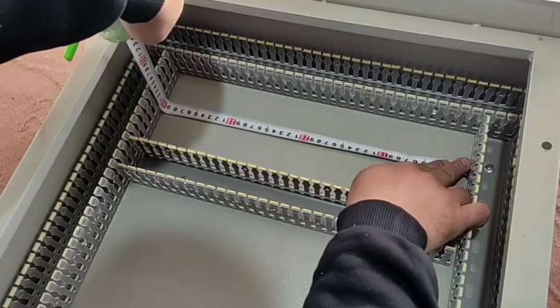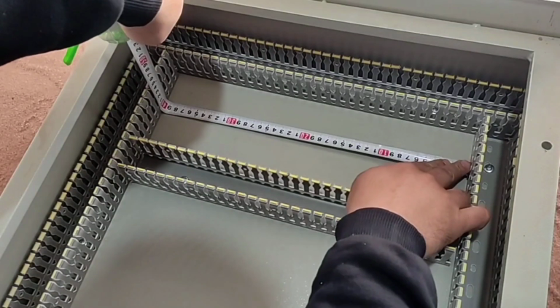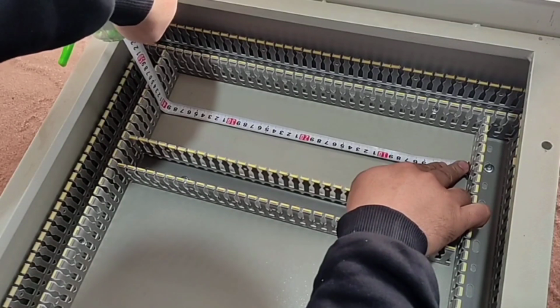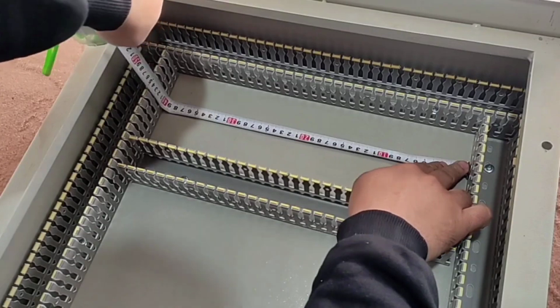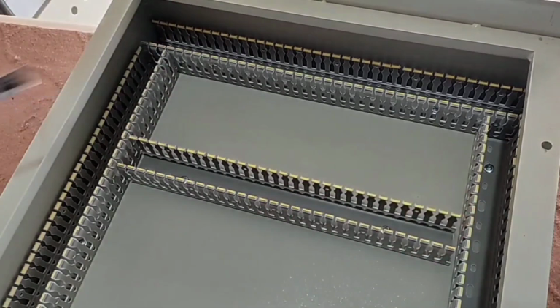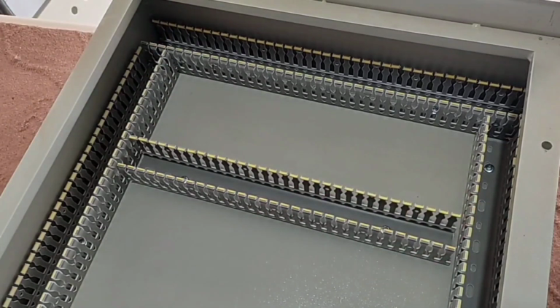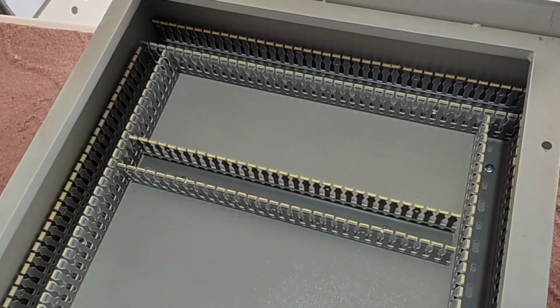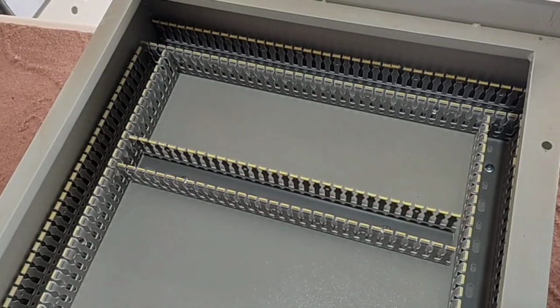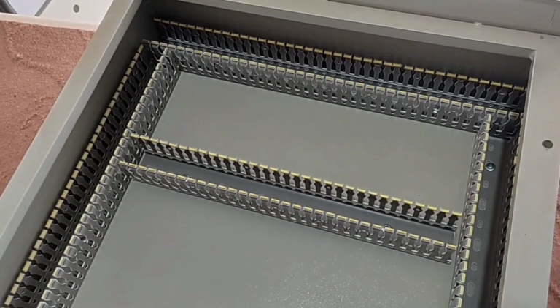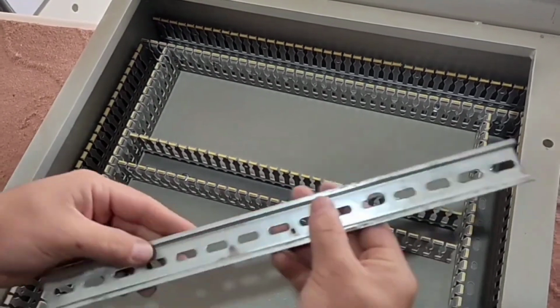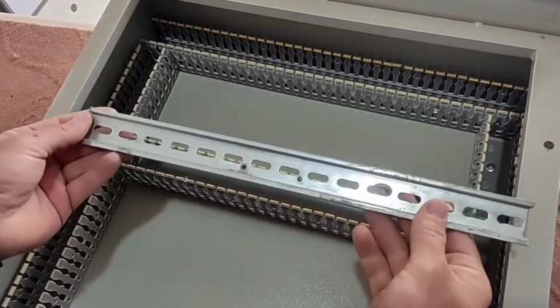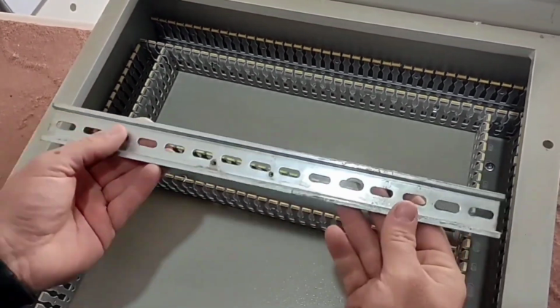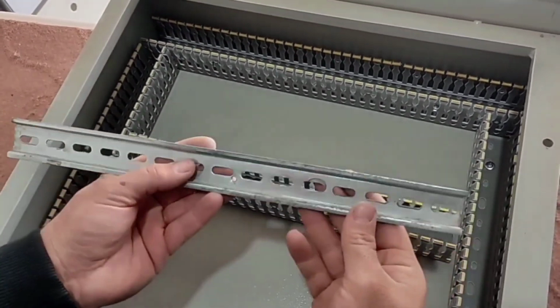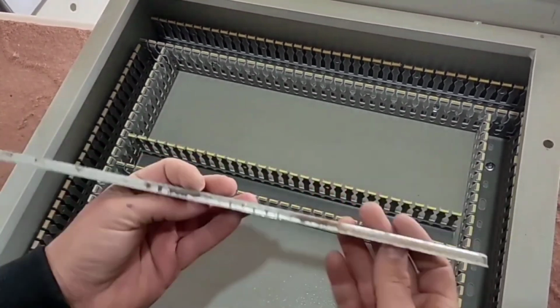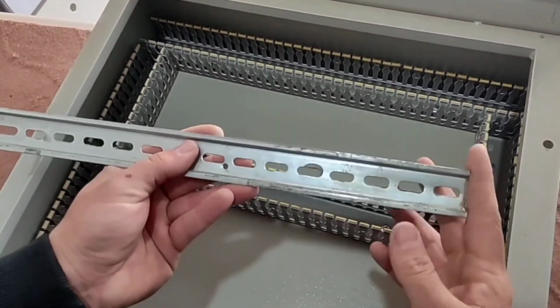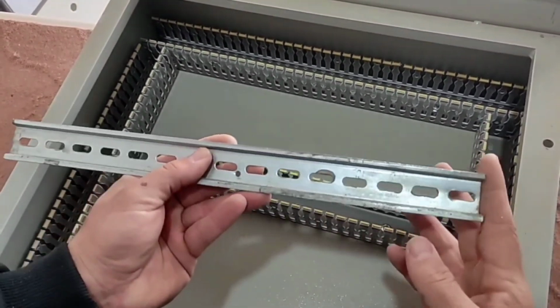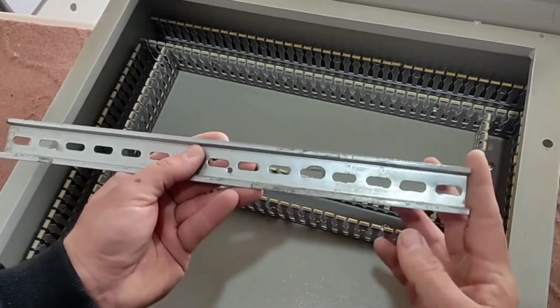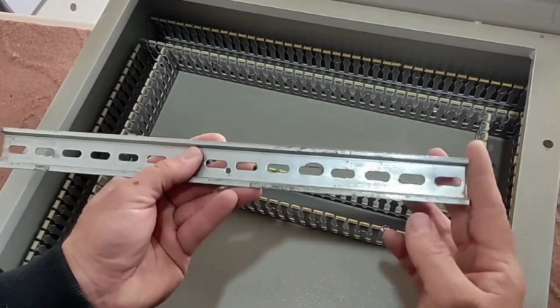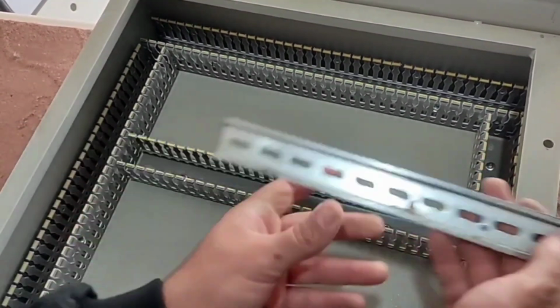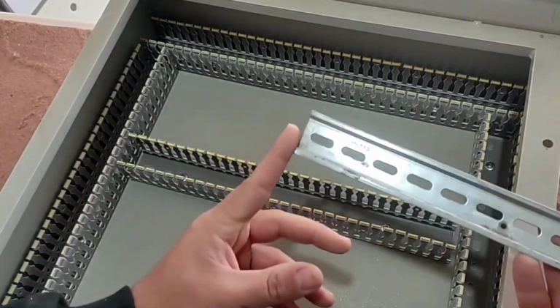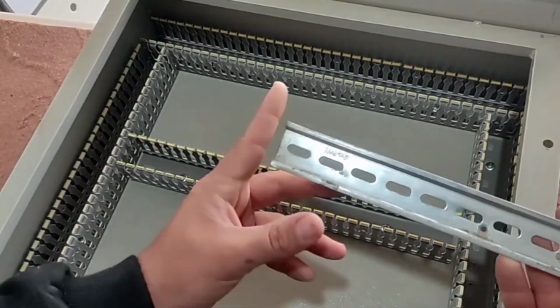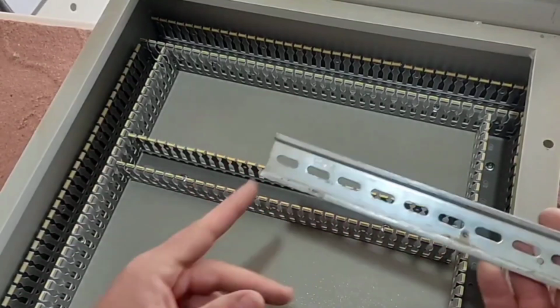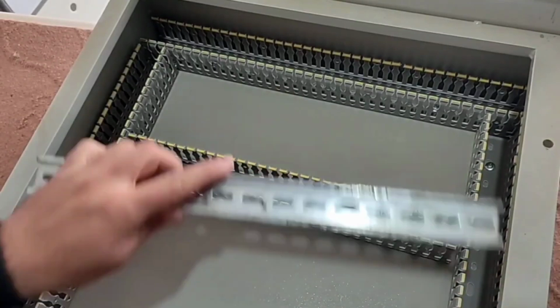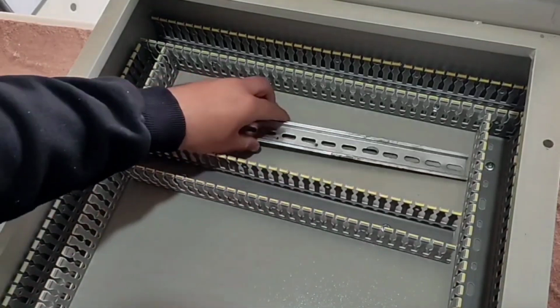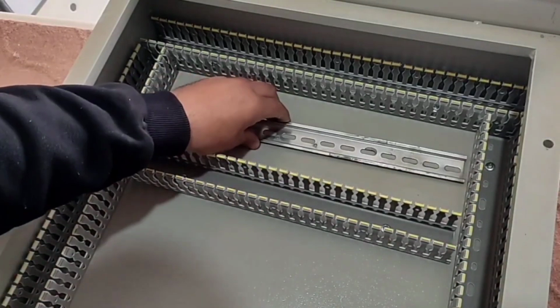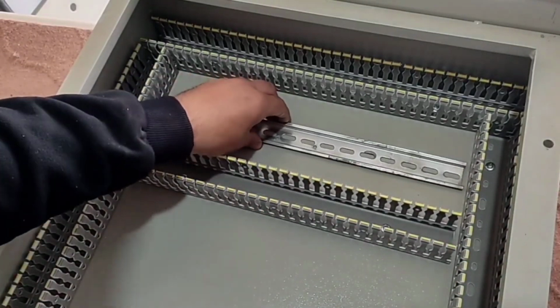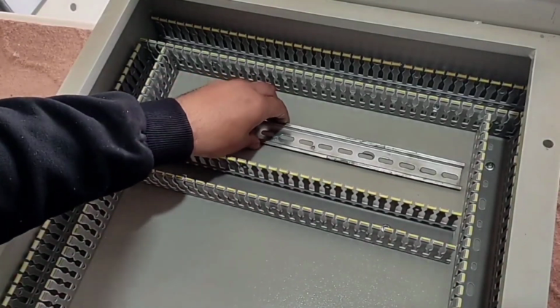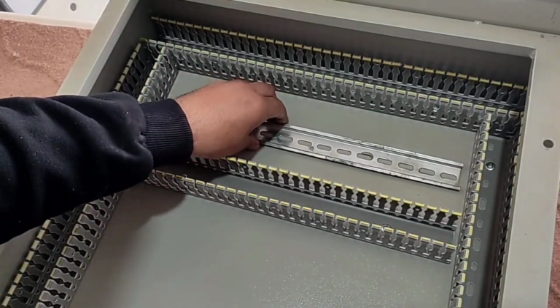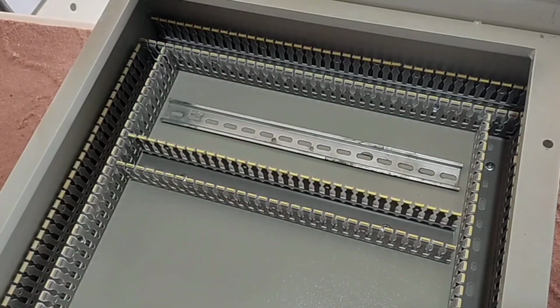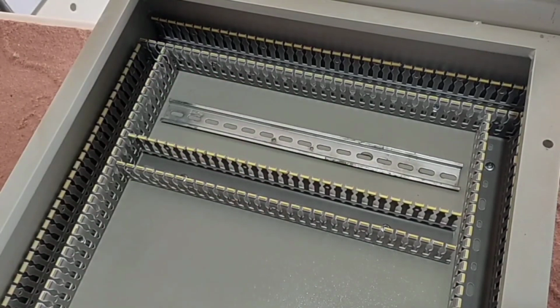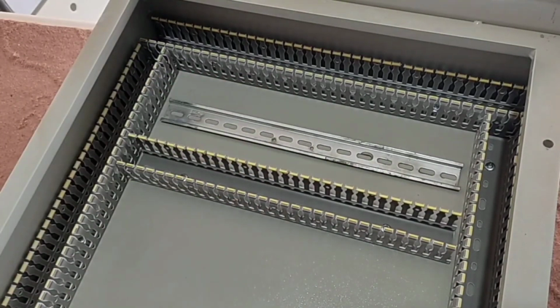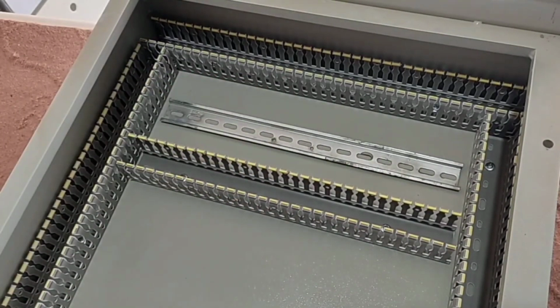In the first step we measure the width of the rails and cut them. Make sure that when we cut the rail the edge is not sharp and does not hurt the hand. Then we put the rail in the middle of the first row and fasten it with three screws.